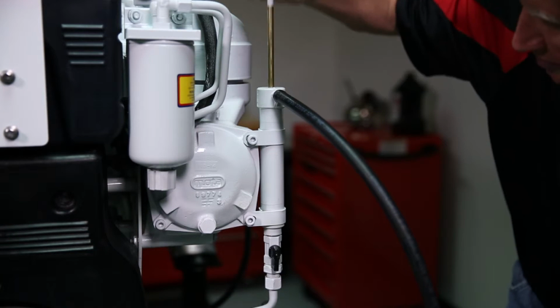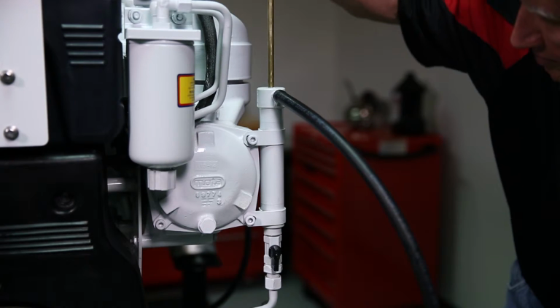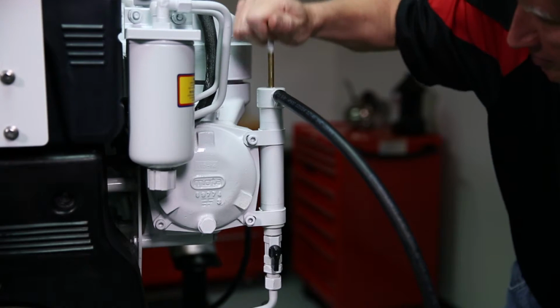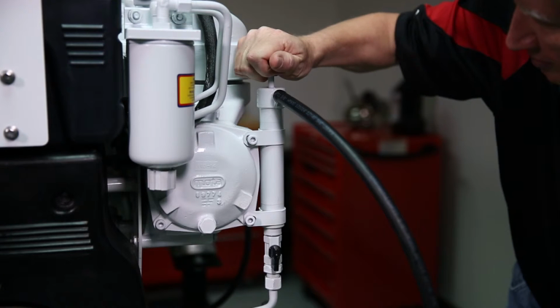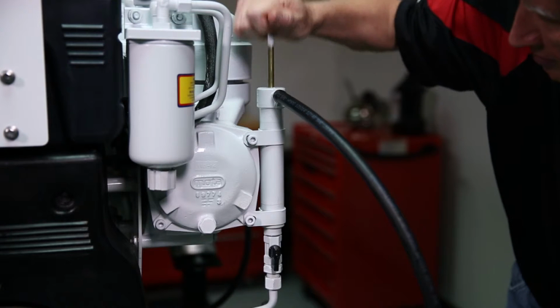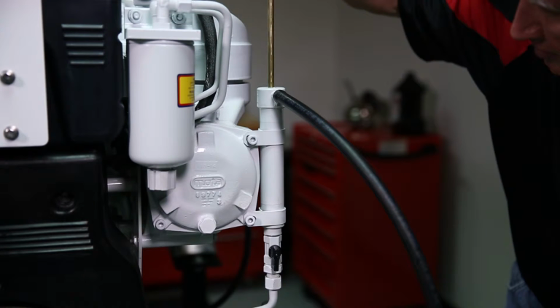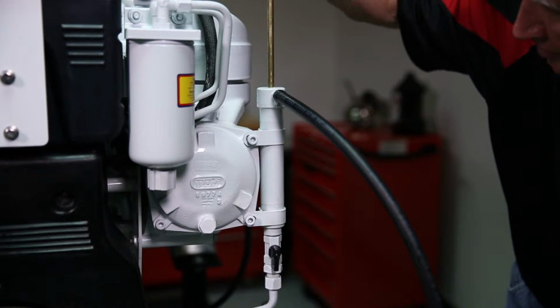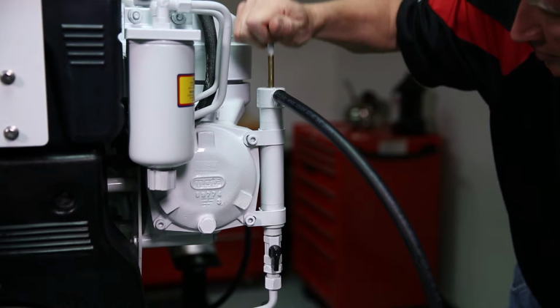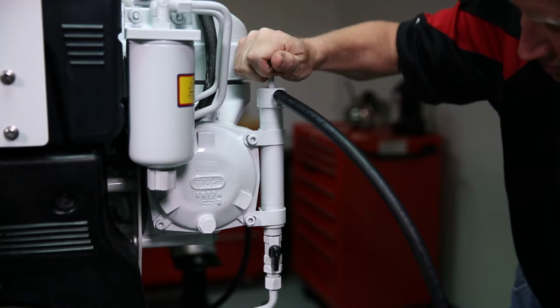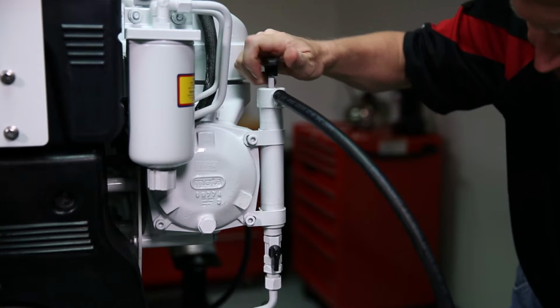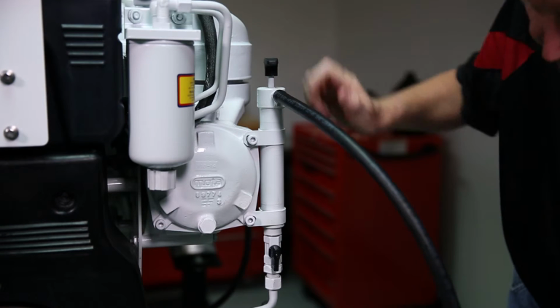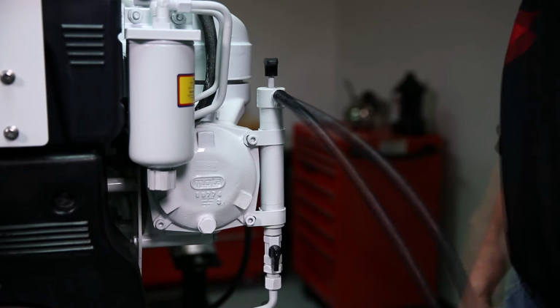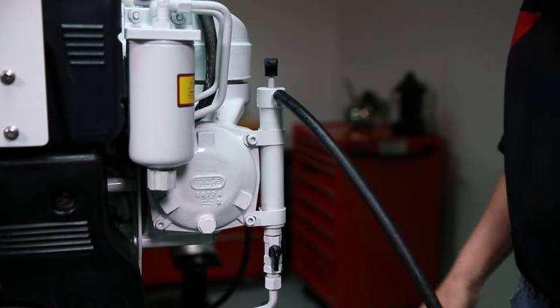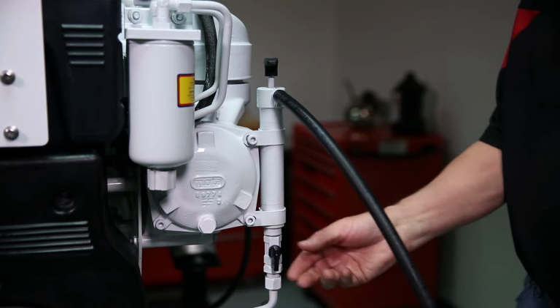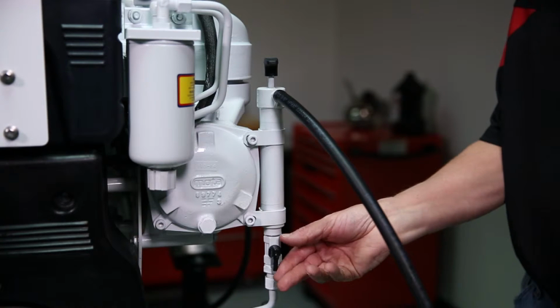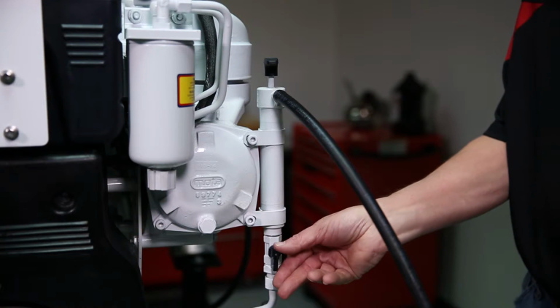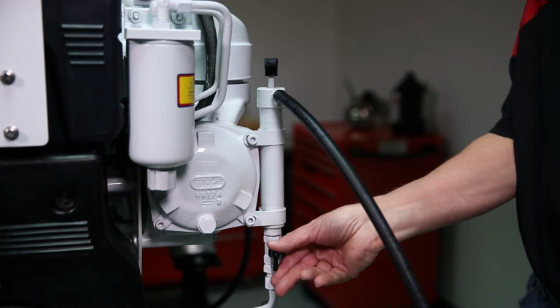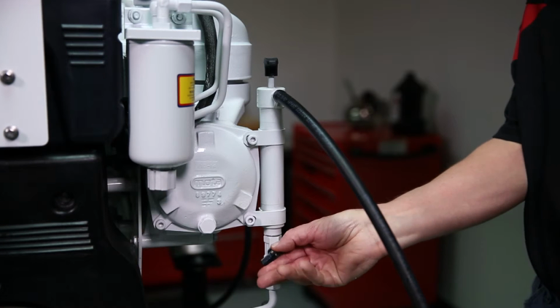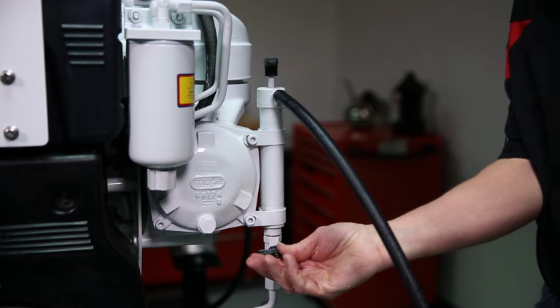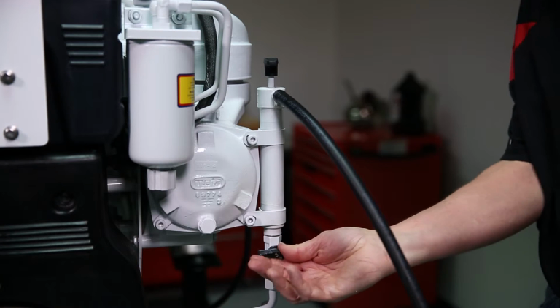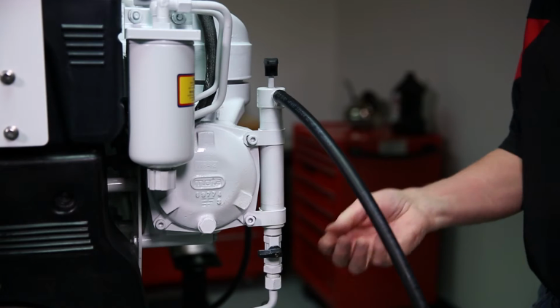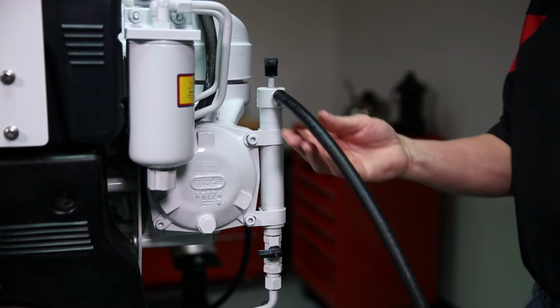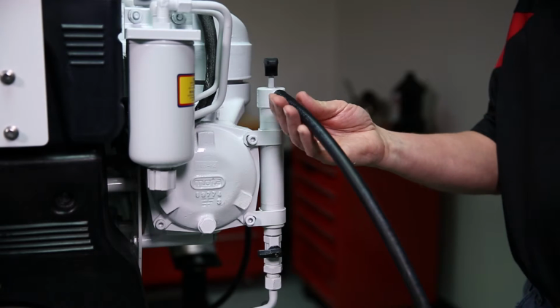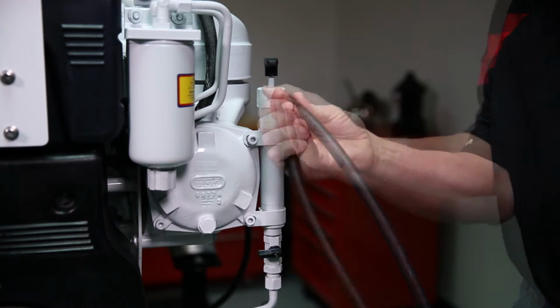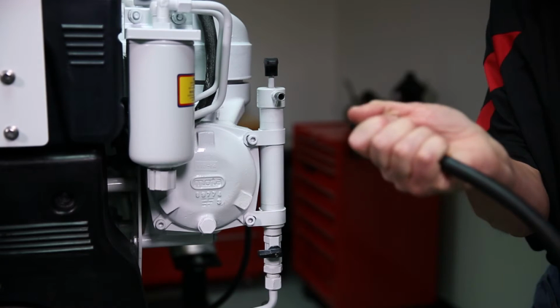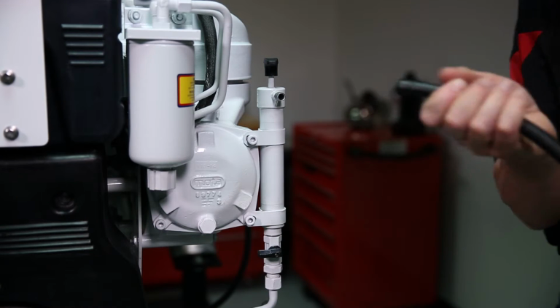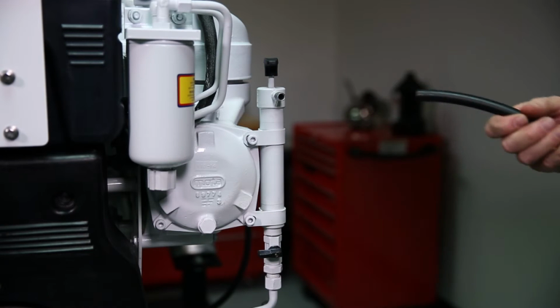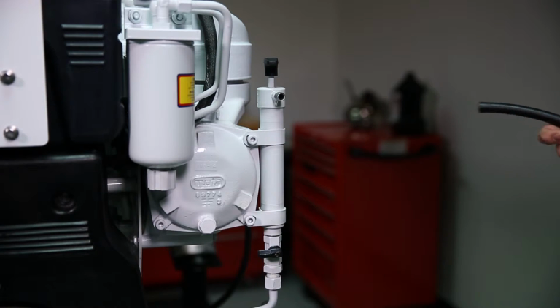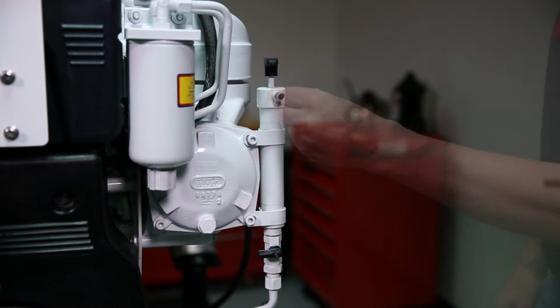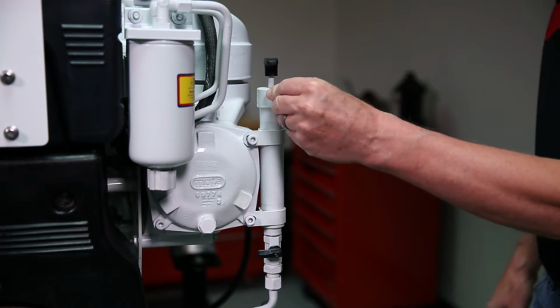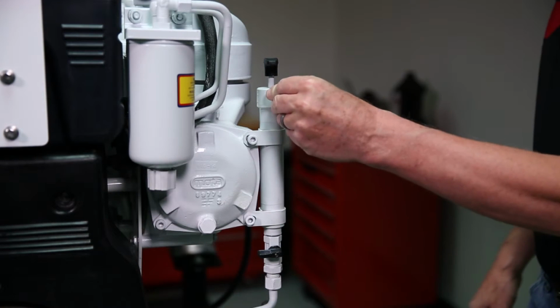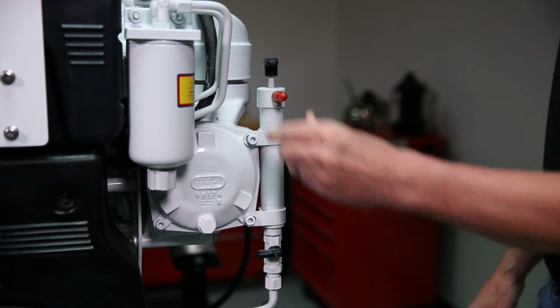After evacuating the engine oil, push the T-handle down and turn the shutoff valve 90 degrees to close the valve. Remove the hose from the pump and install the cap.